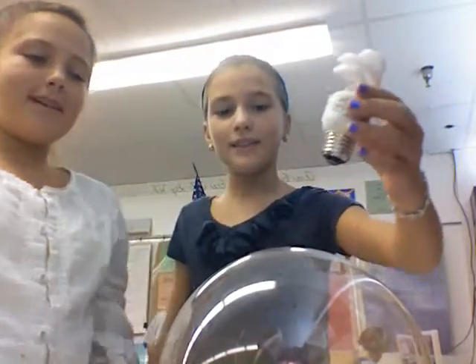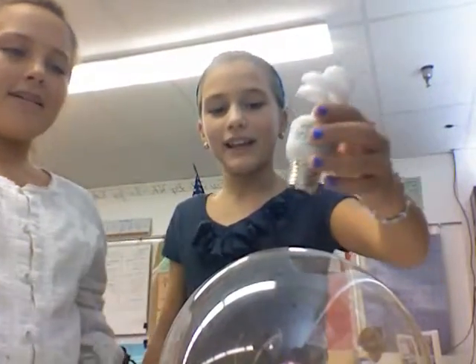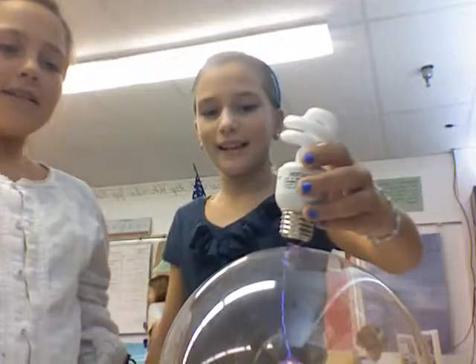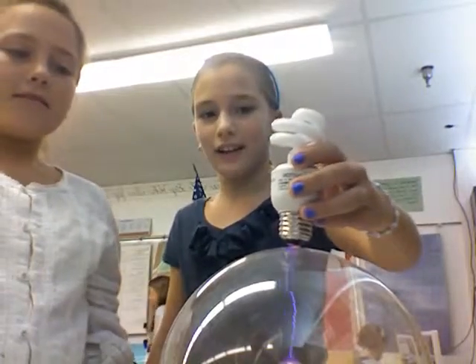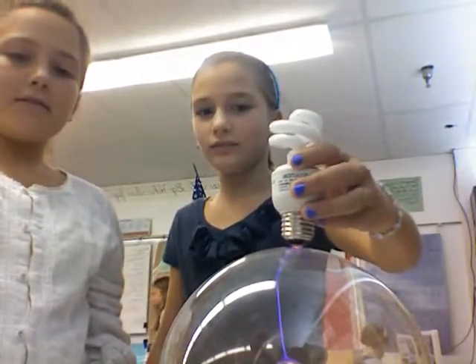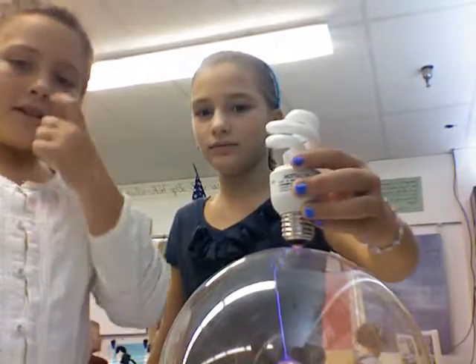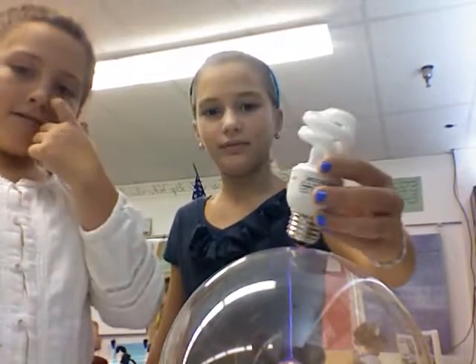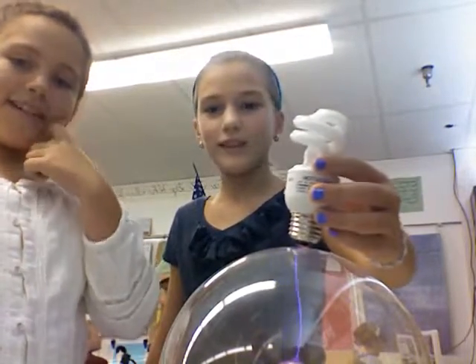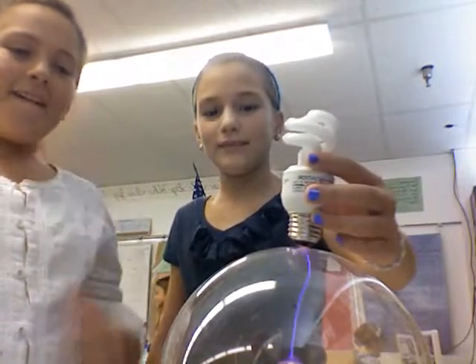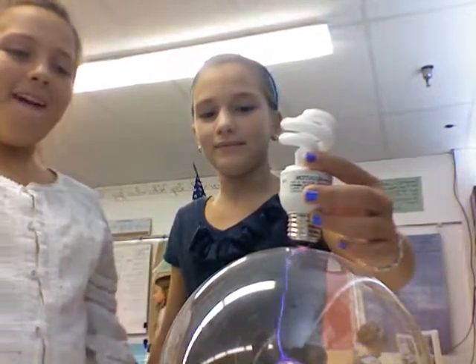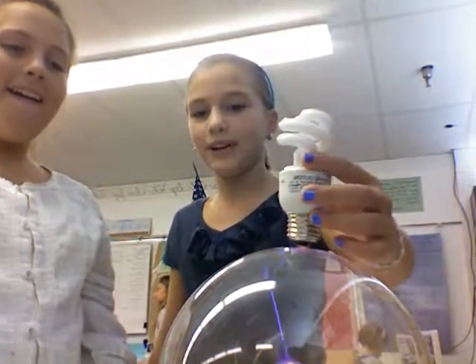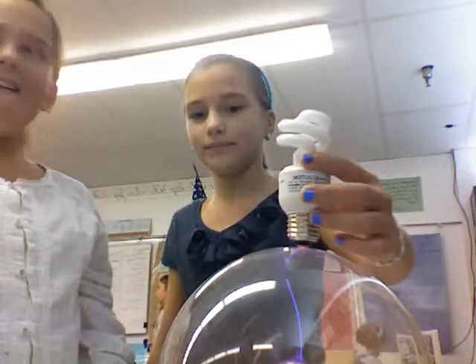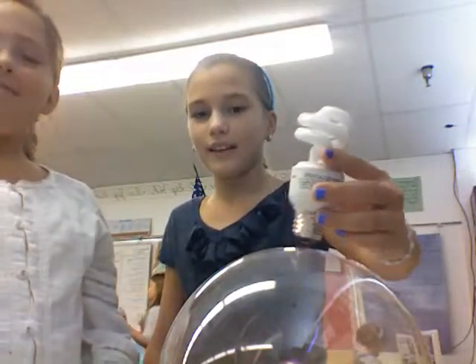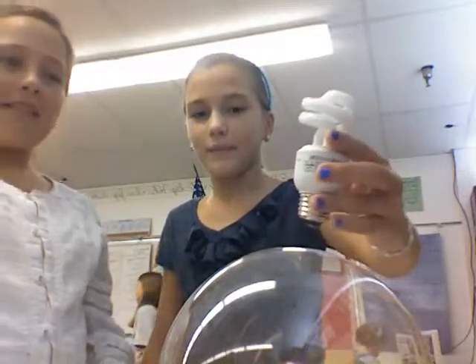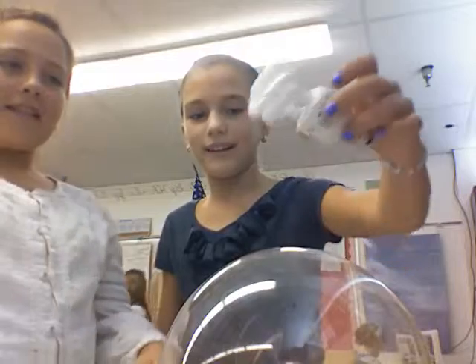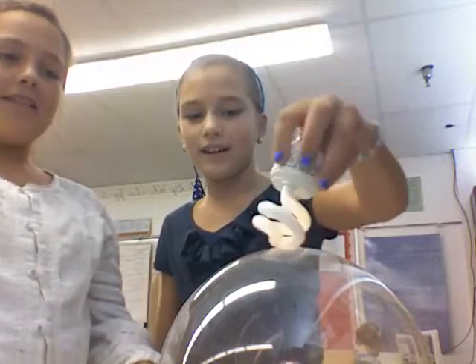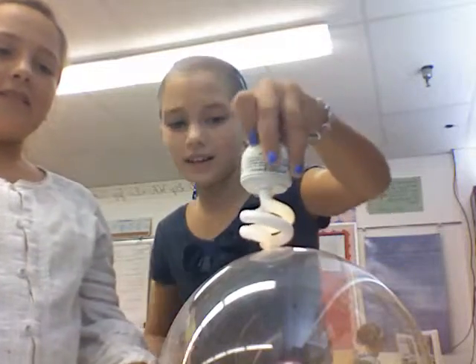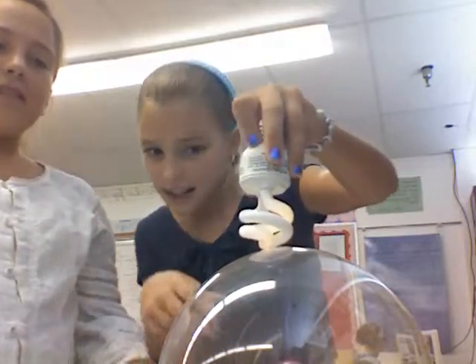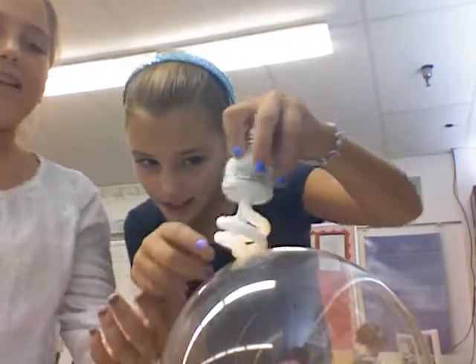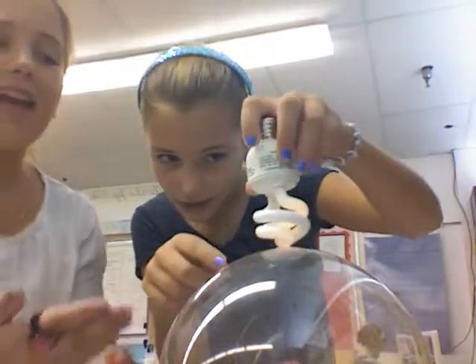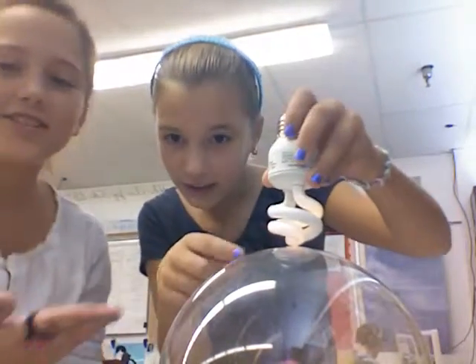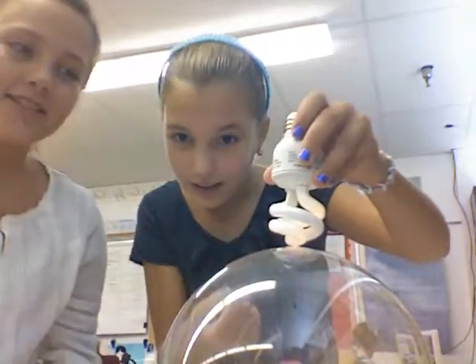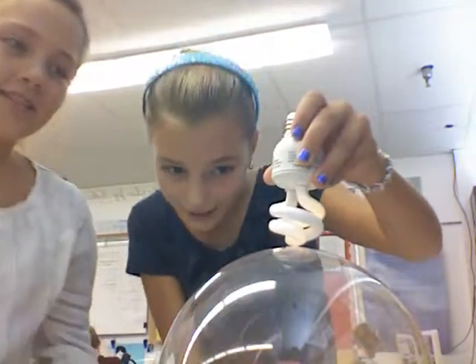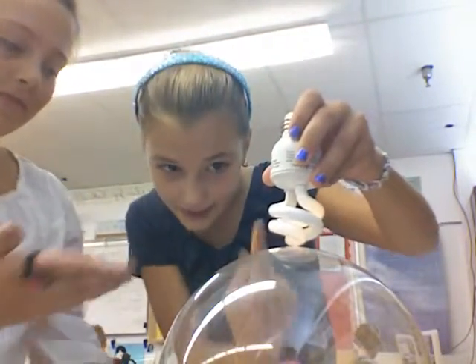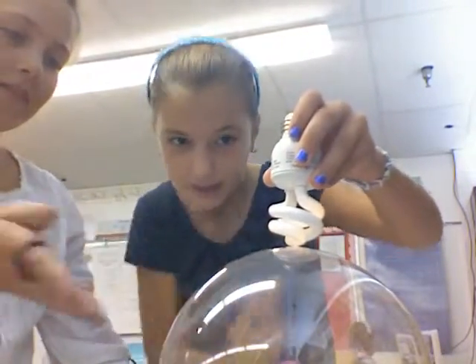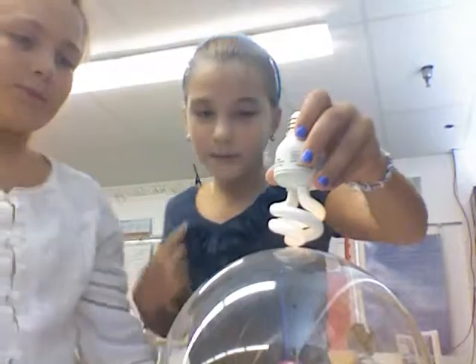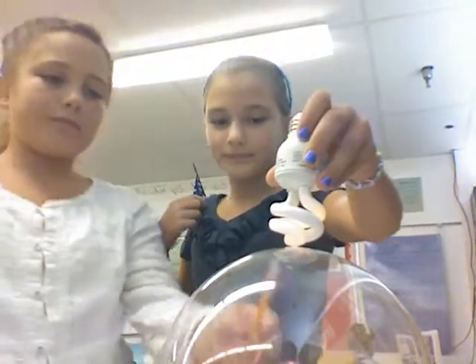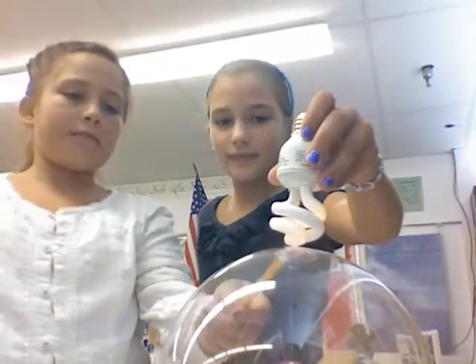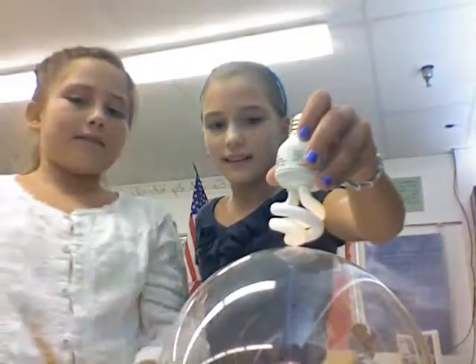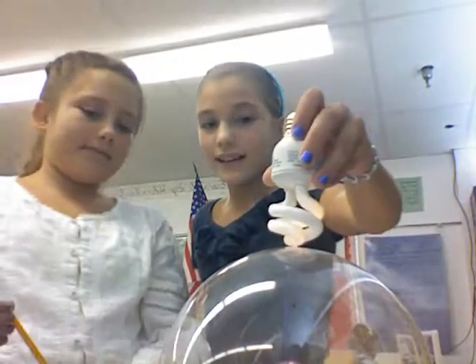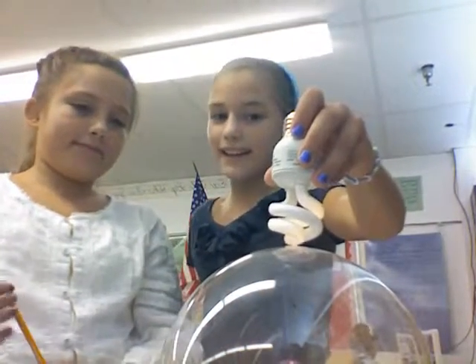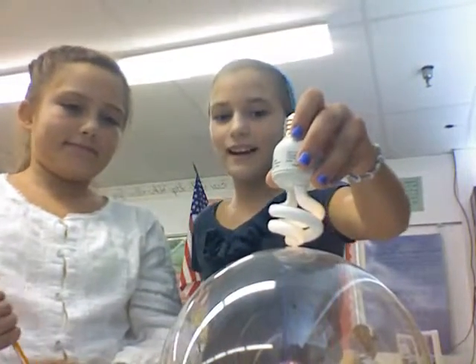So if you put it down here, nothing is working. But if you put it up here, see the little light that's coming through? It is making it light up.